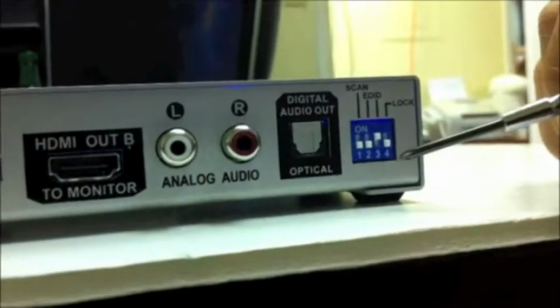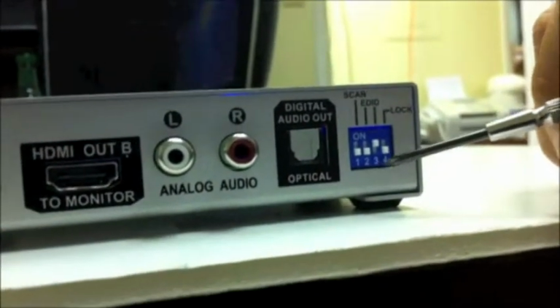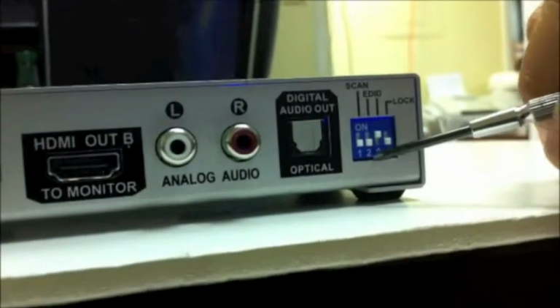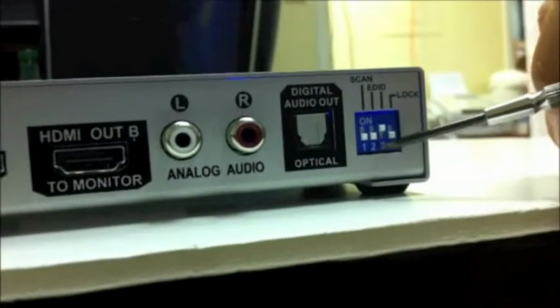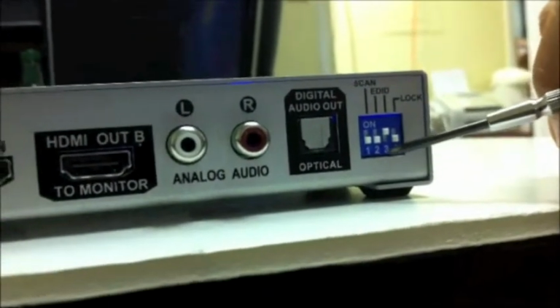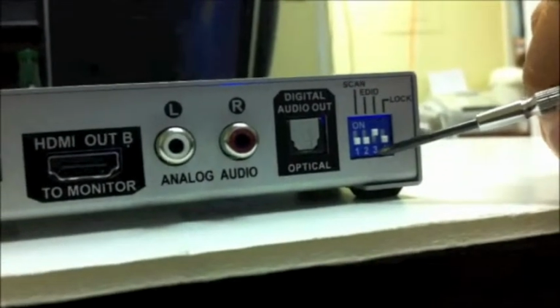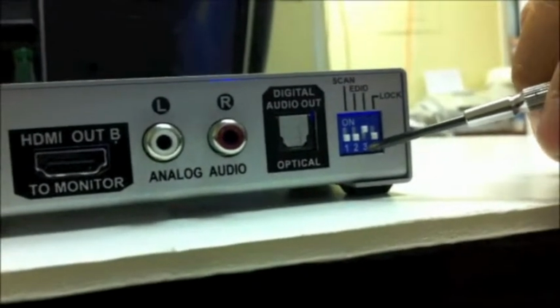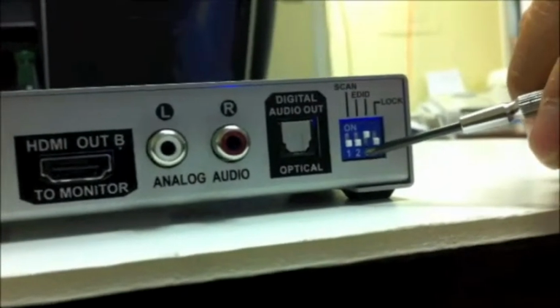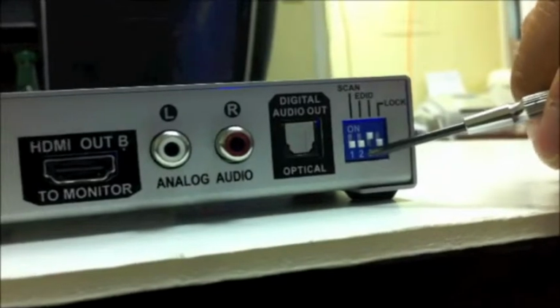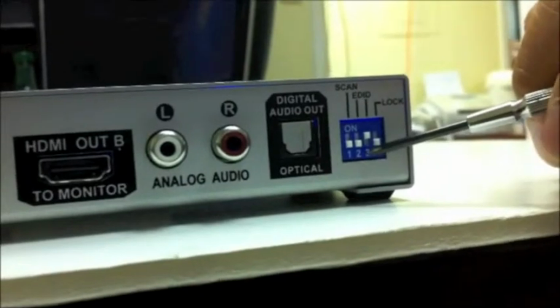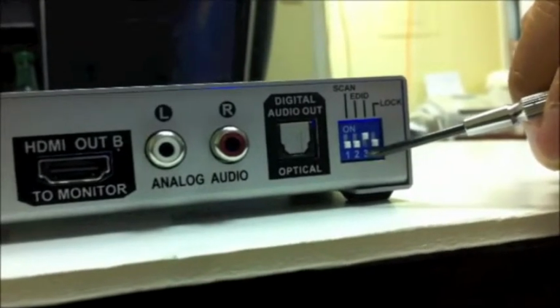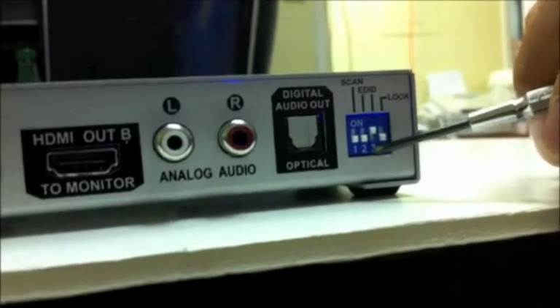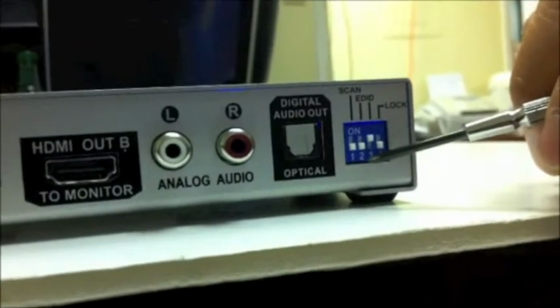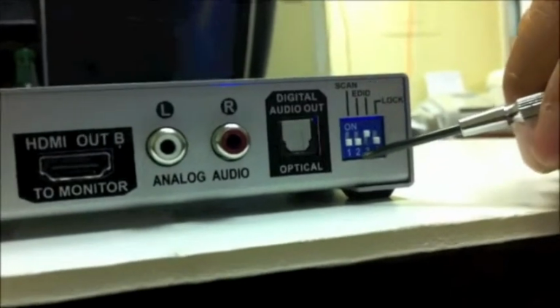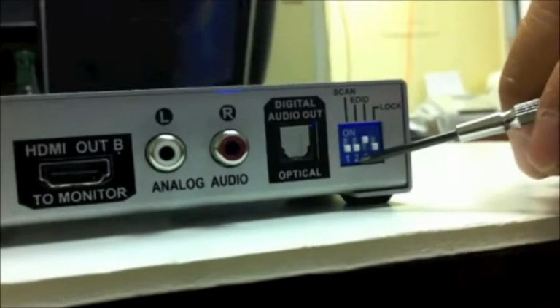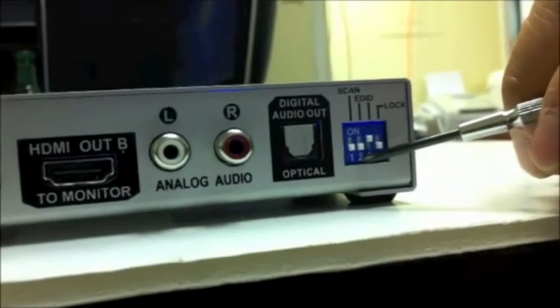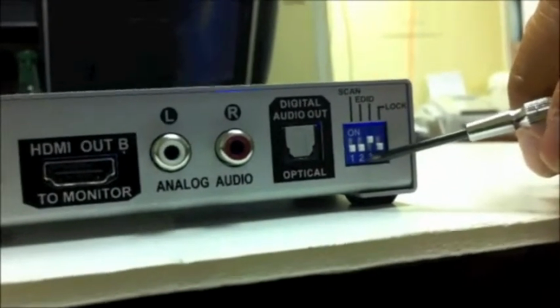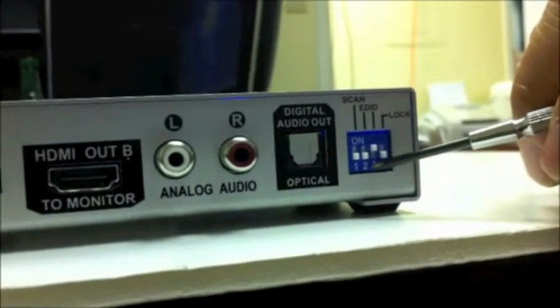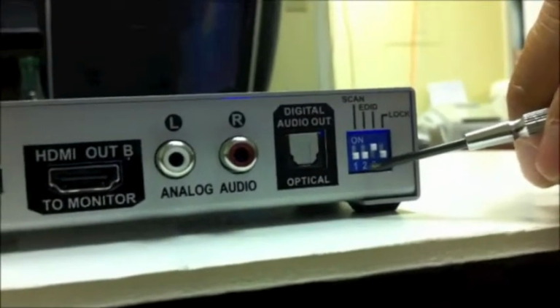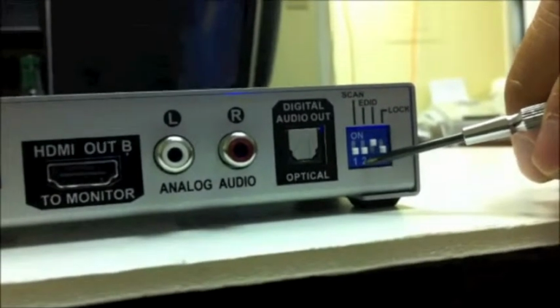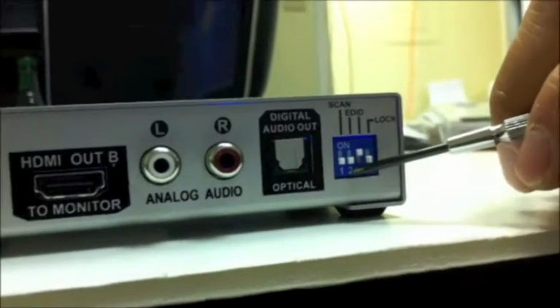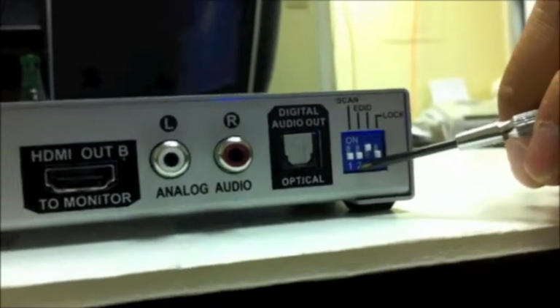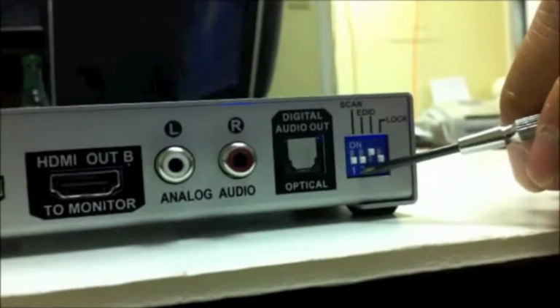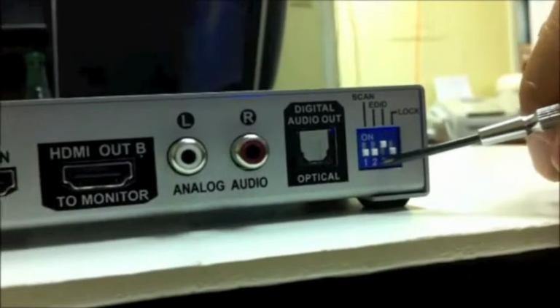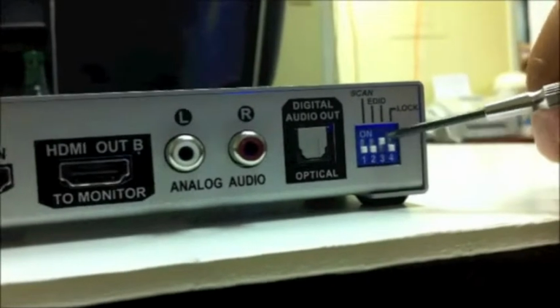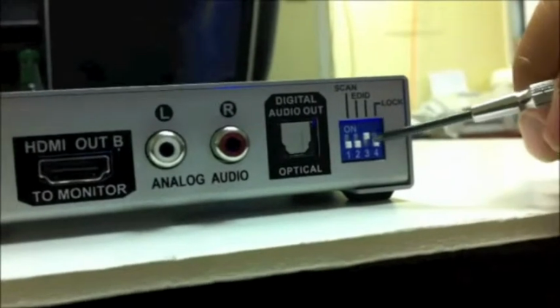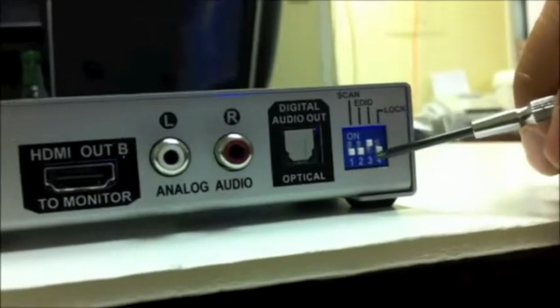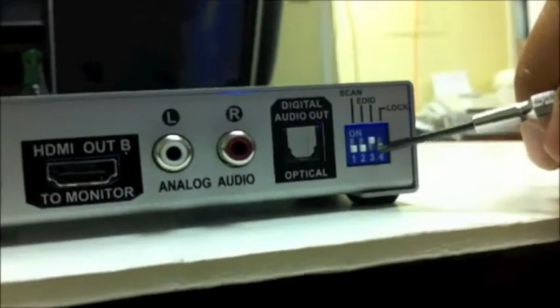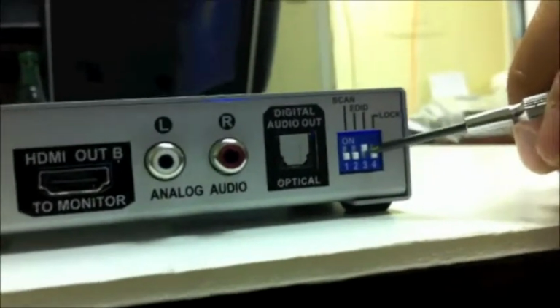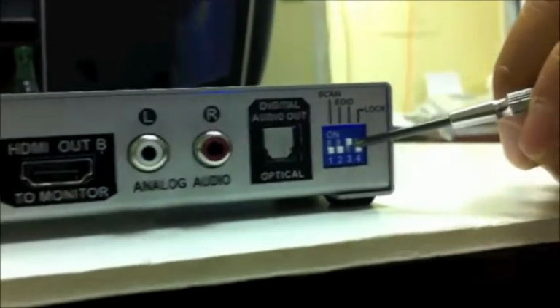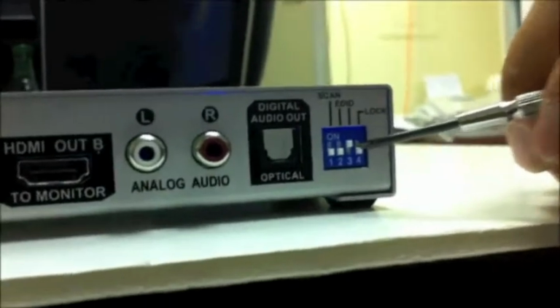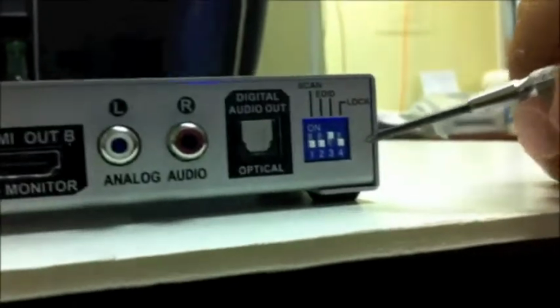The way that works is switches two and three actually indicate the EDID mode. These are in binary, so that's a binary zero and that's a binary one. So we're in mode number one here.